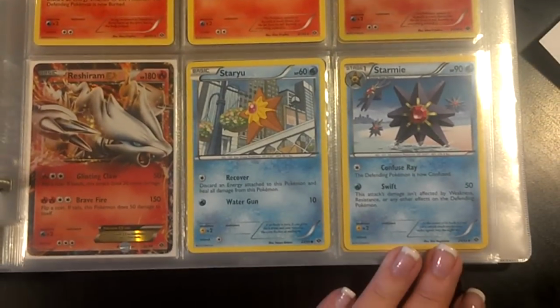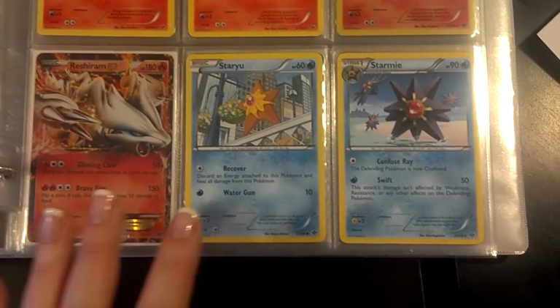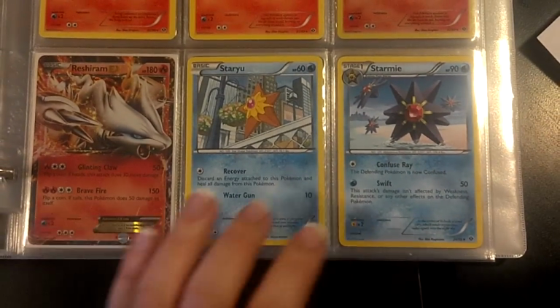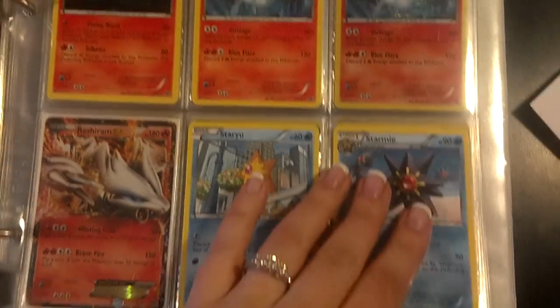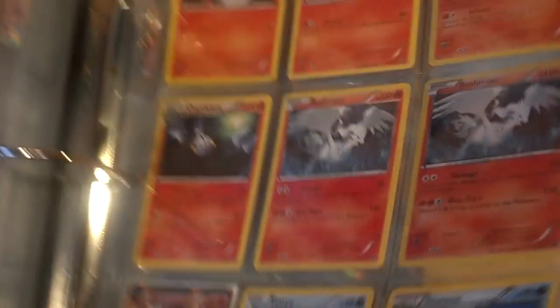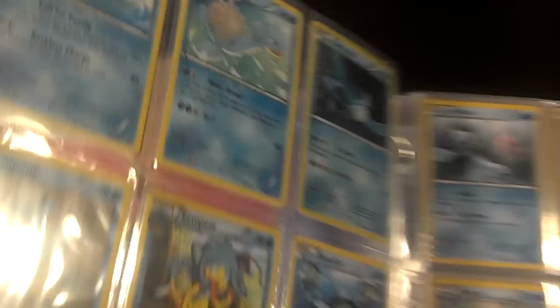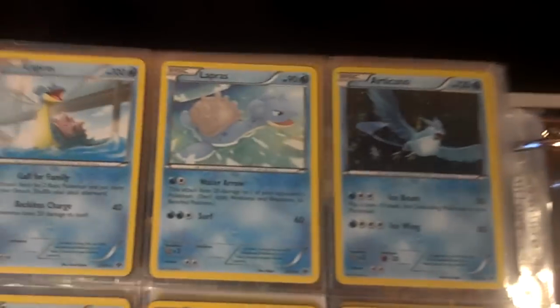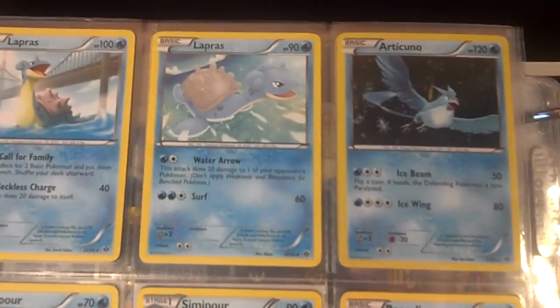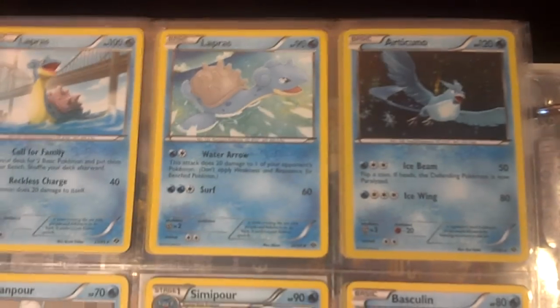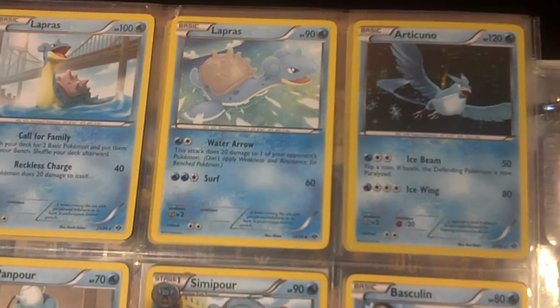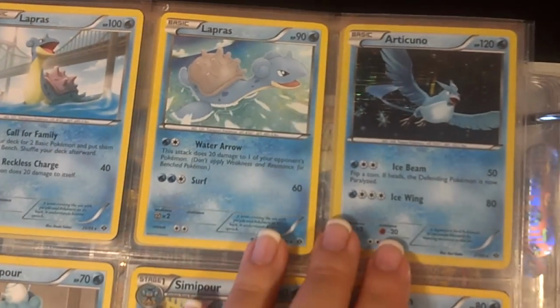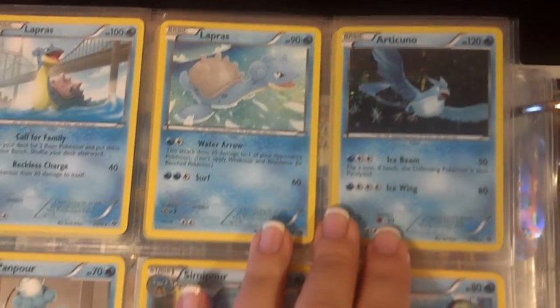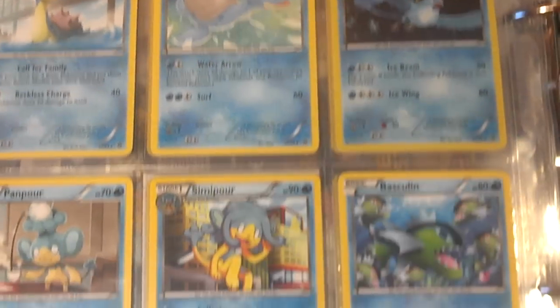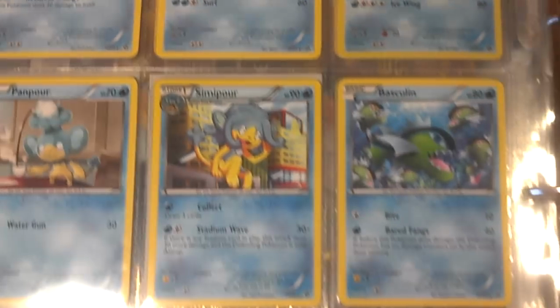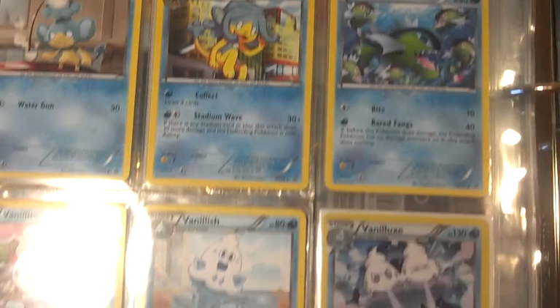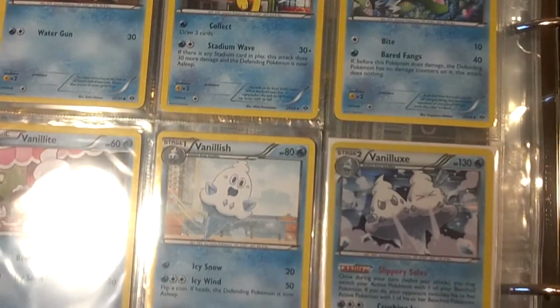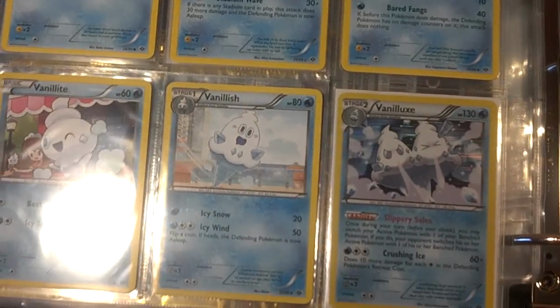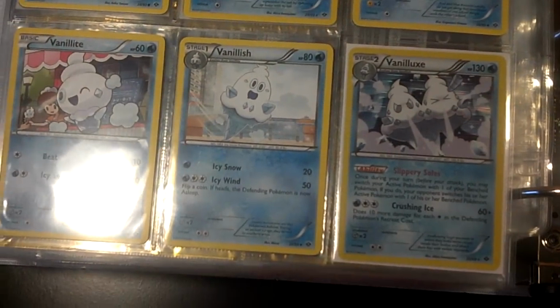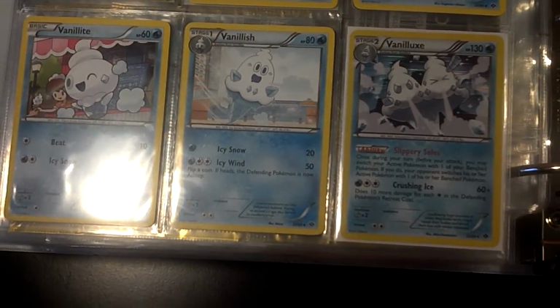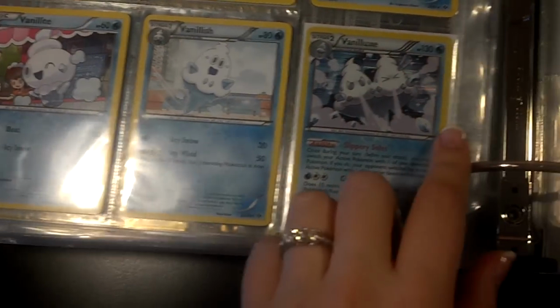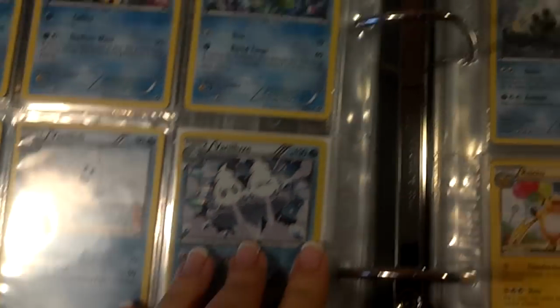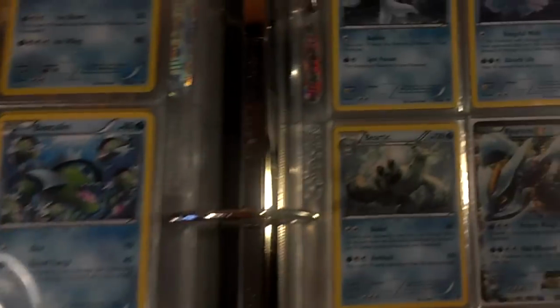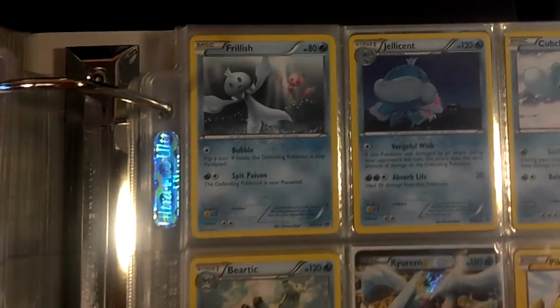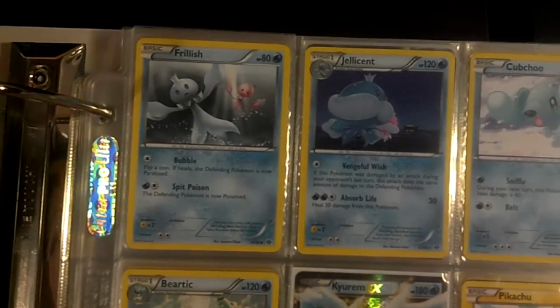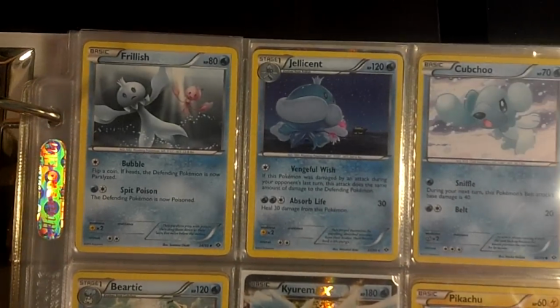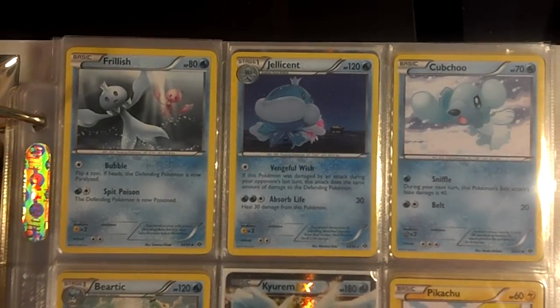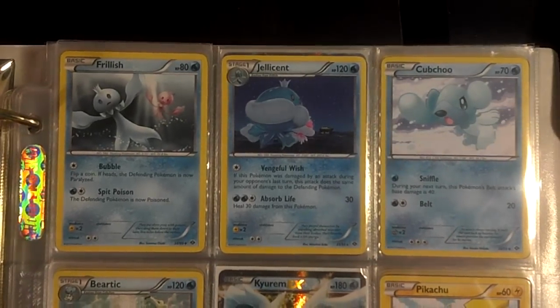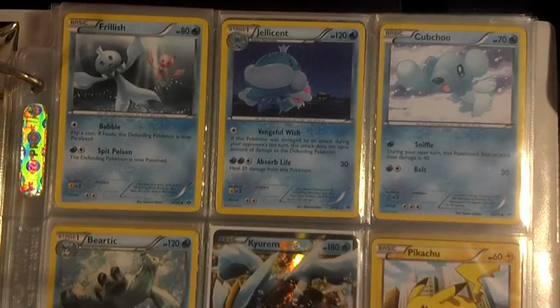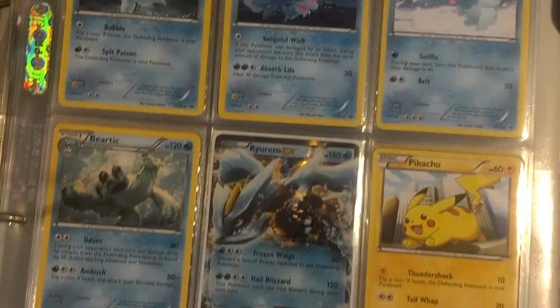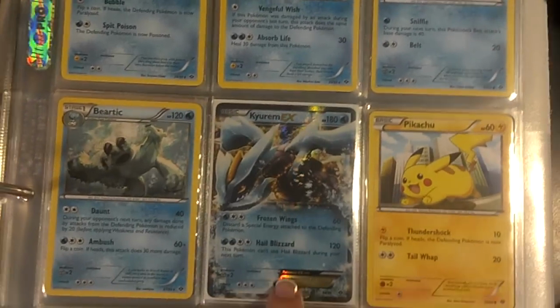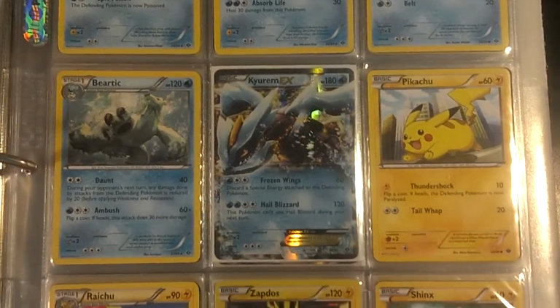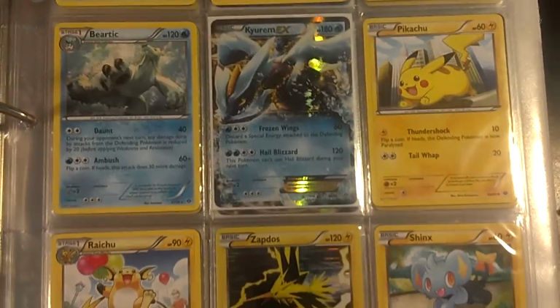And here's the Reshiram EX. Articuno is Hollow, and so is Vanilluxe.